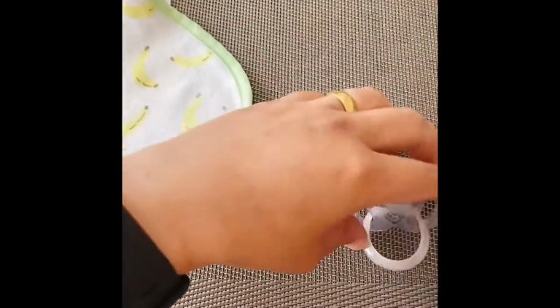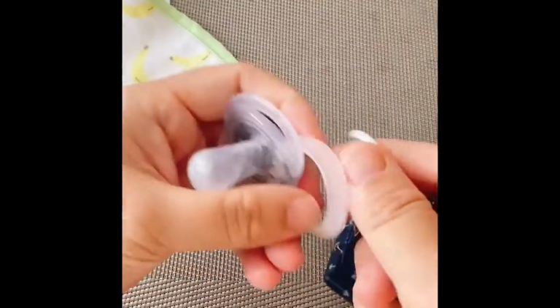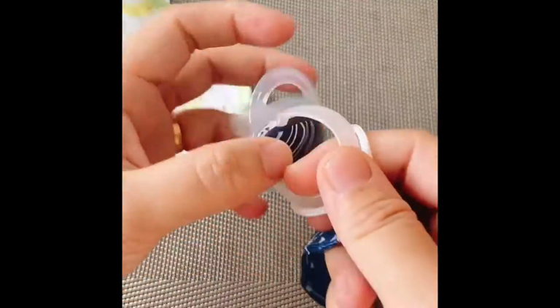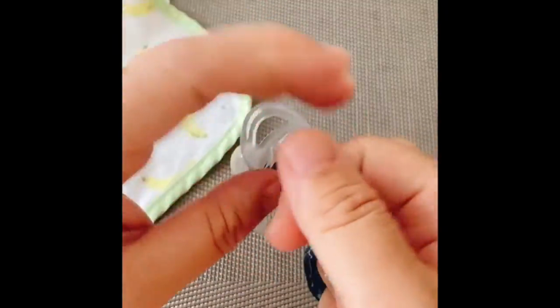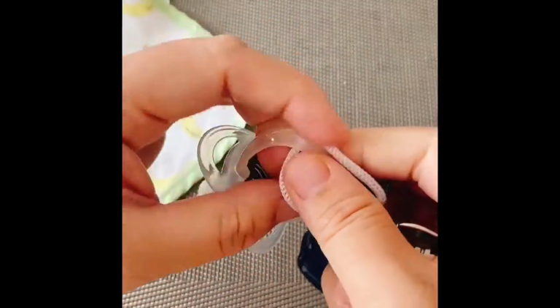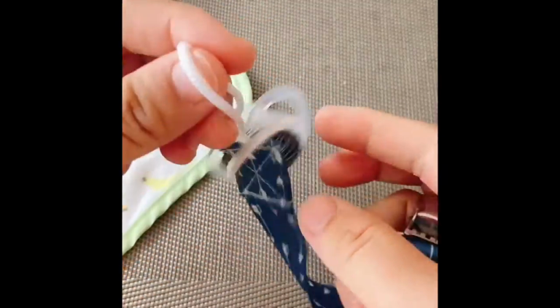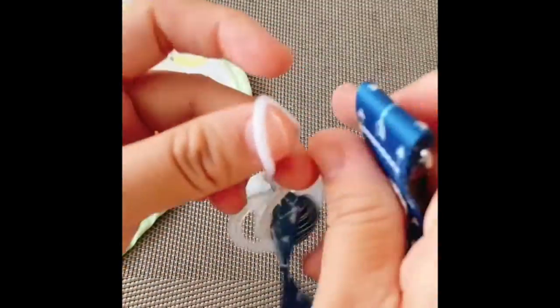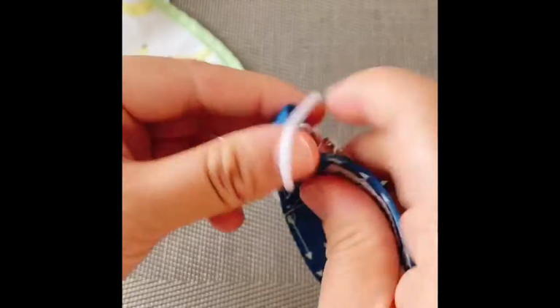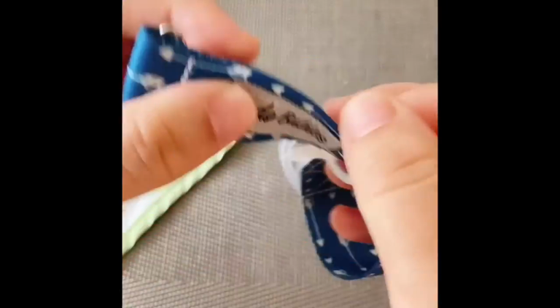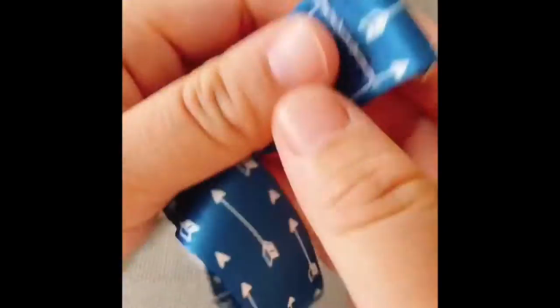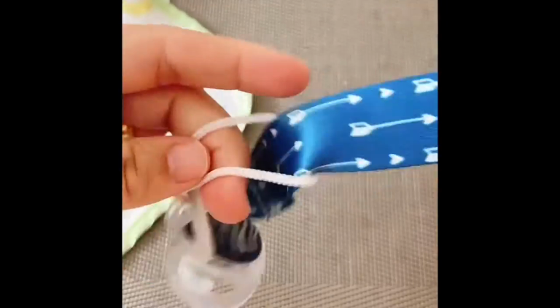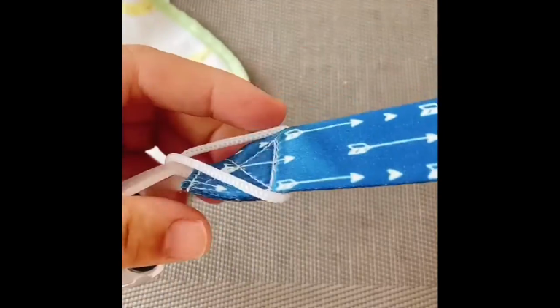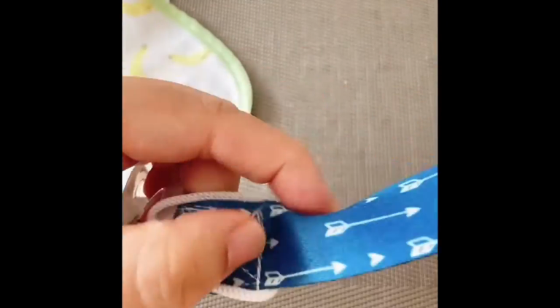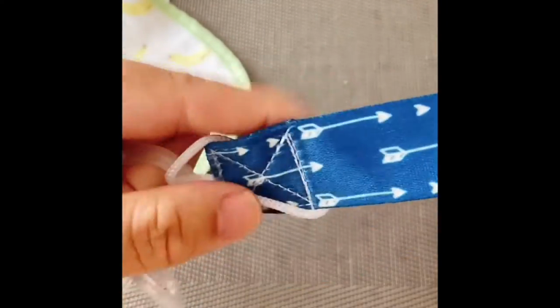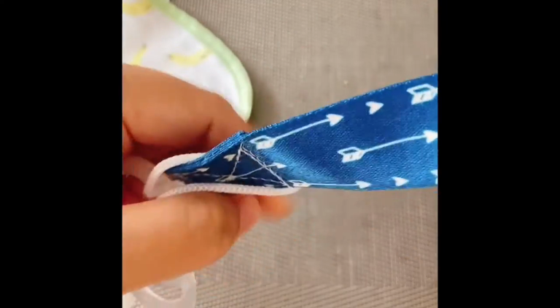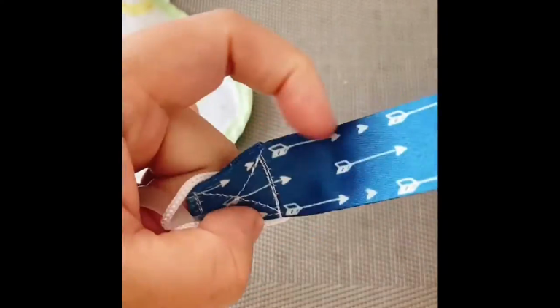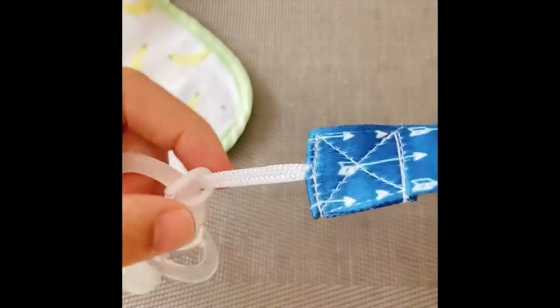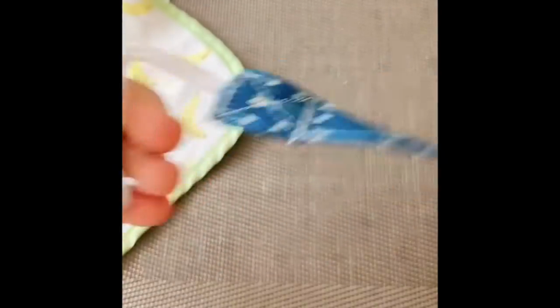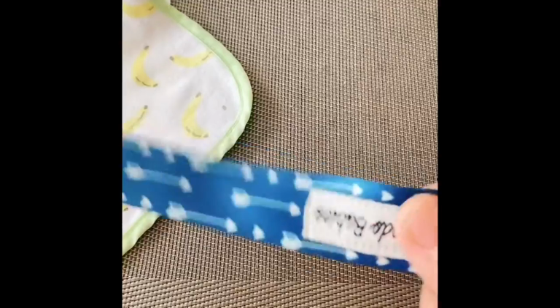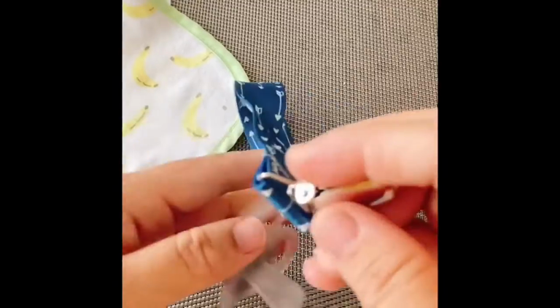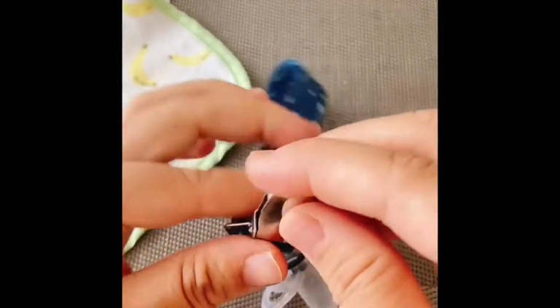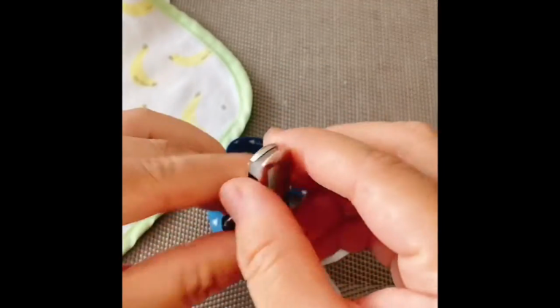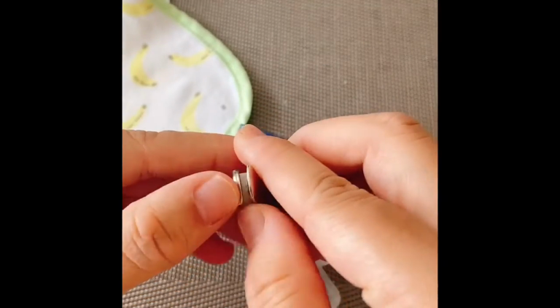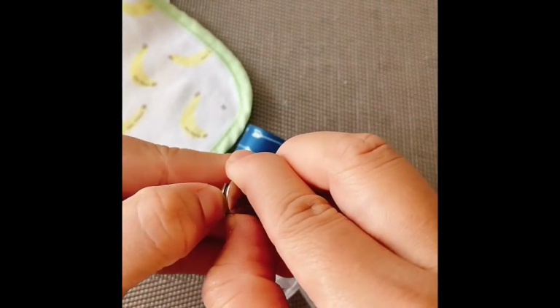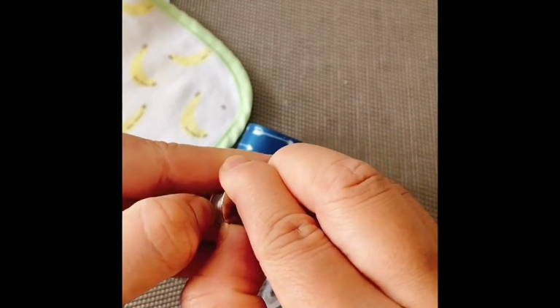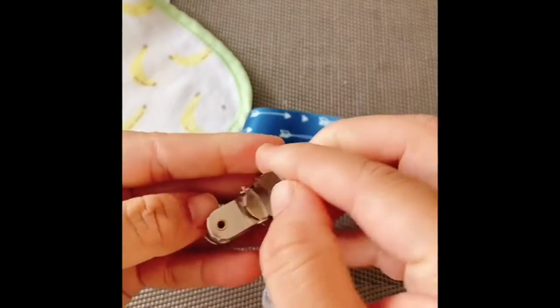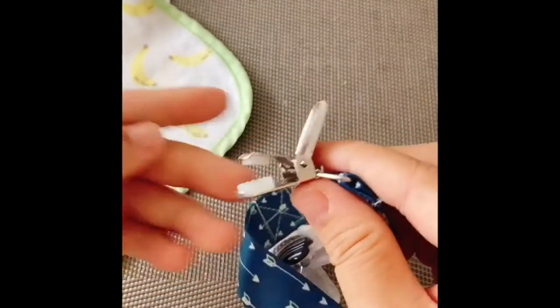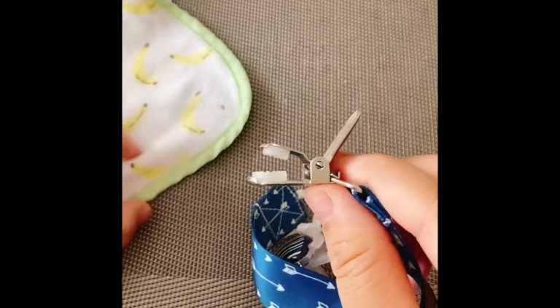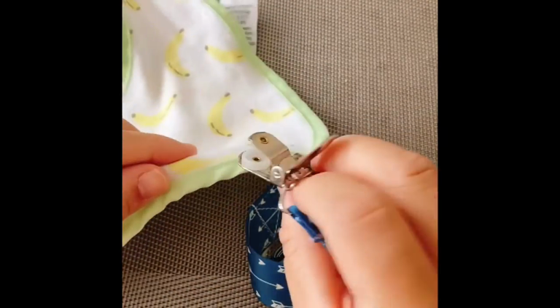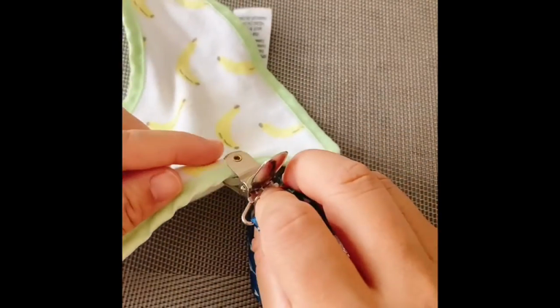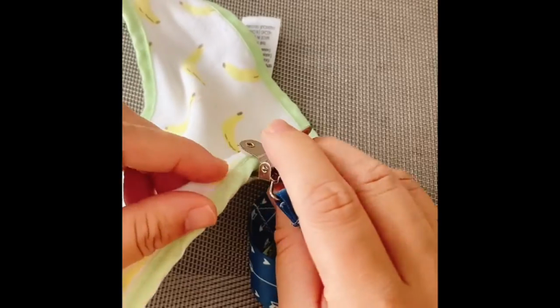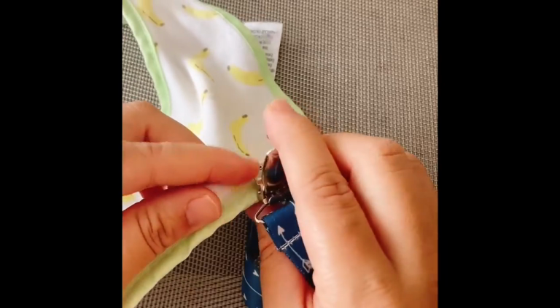I'm showing you how to attach the baby pacifier onto the clip and it's really easy. It has a perfect dab clip where you can fix it onto any material like bibs or baby clothes.